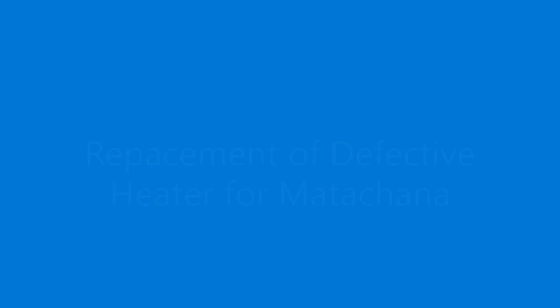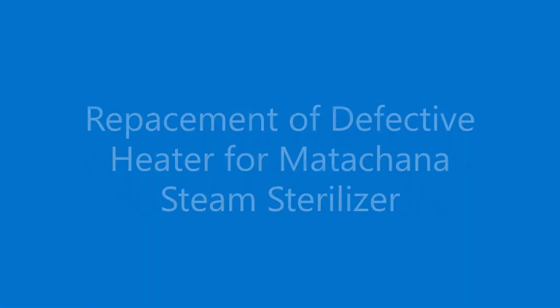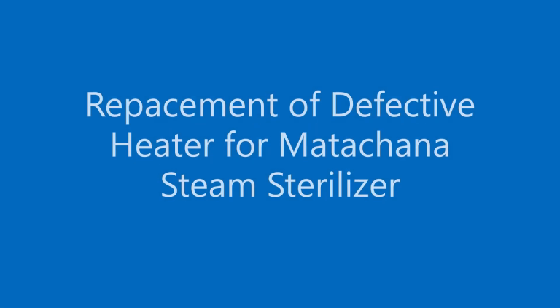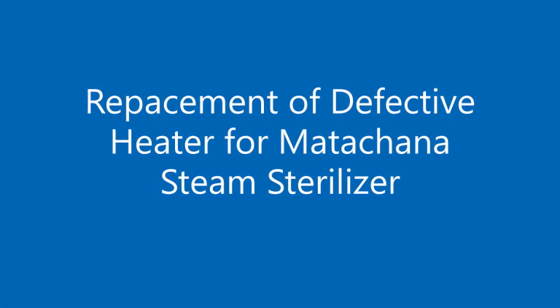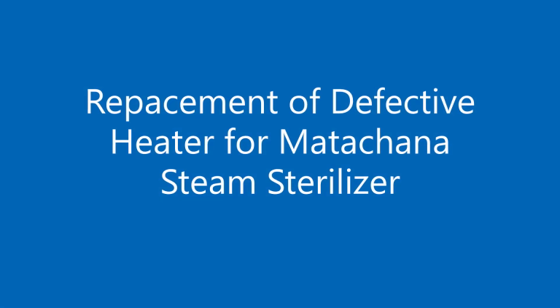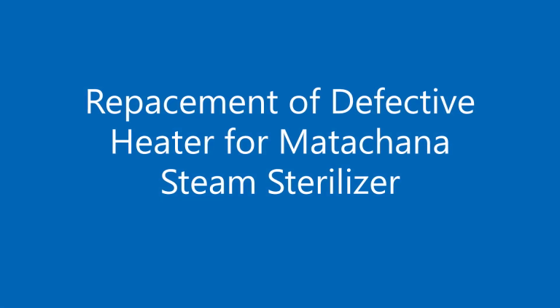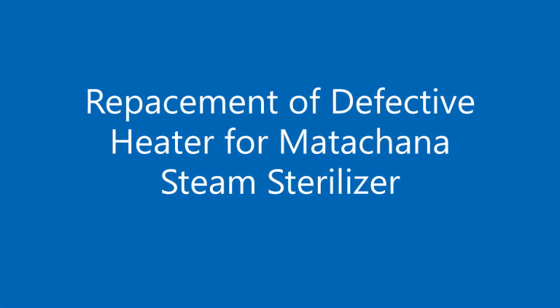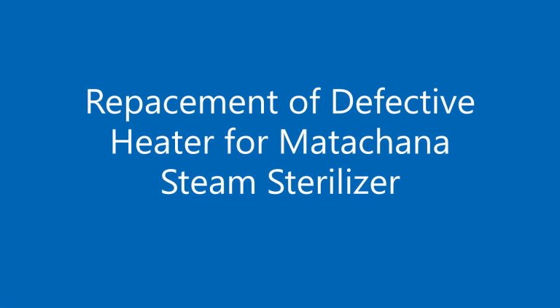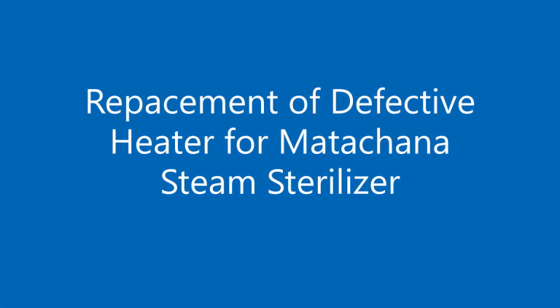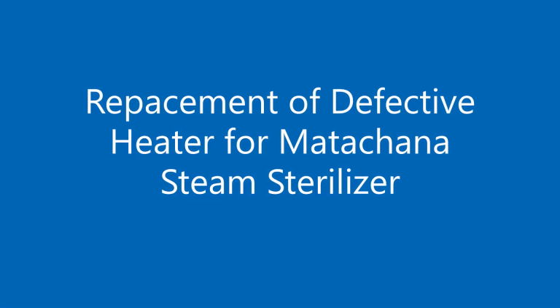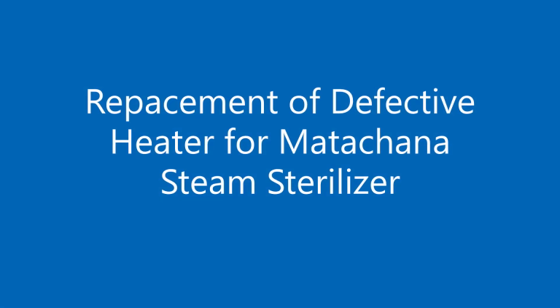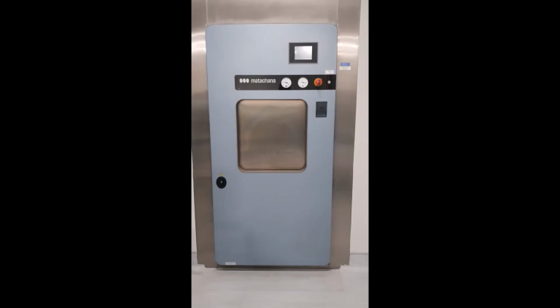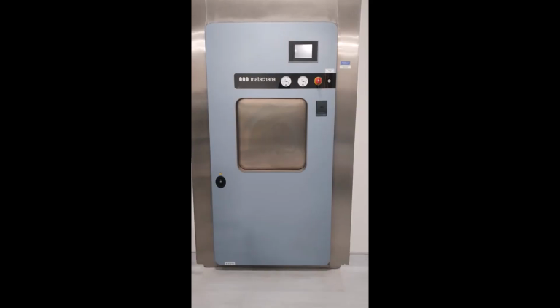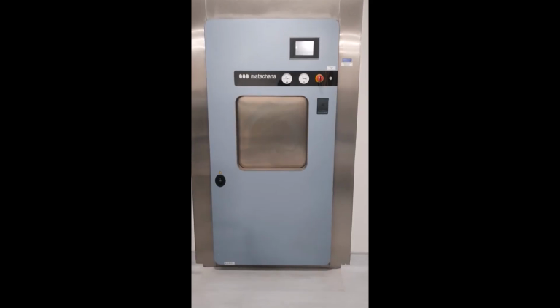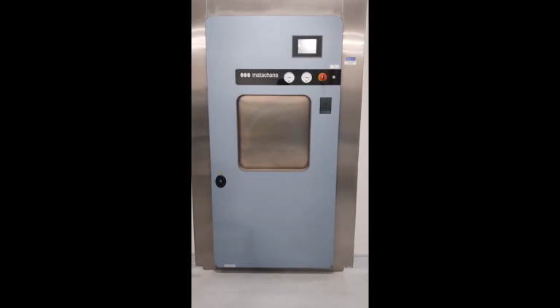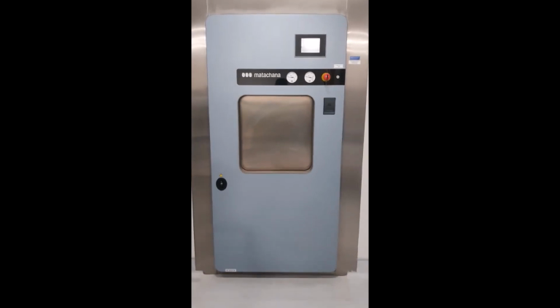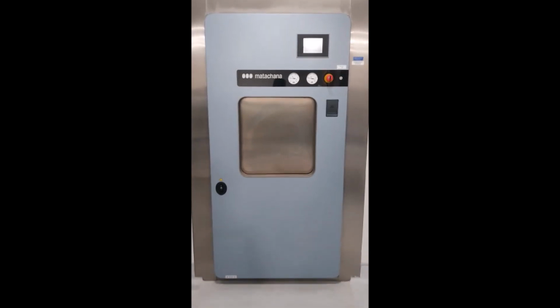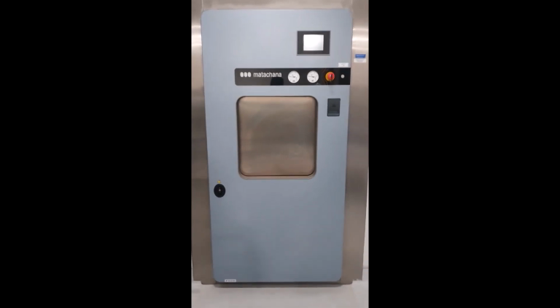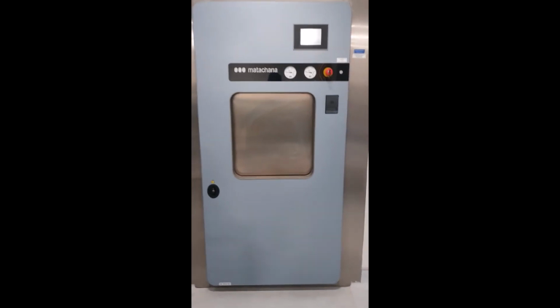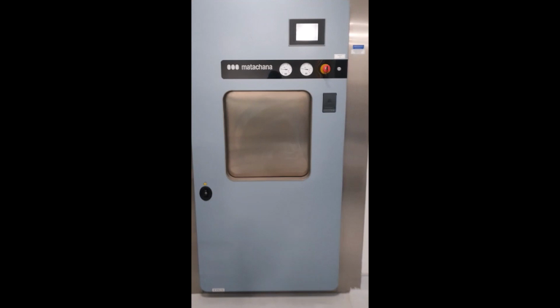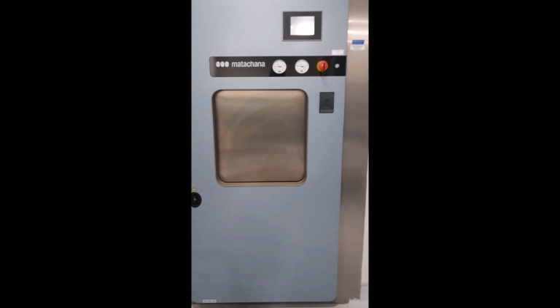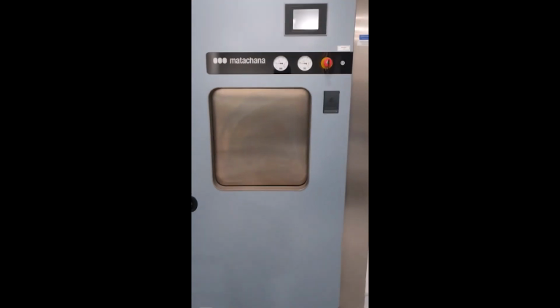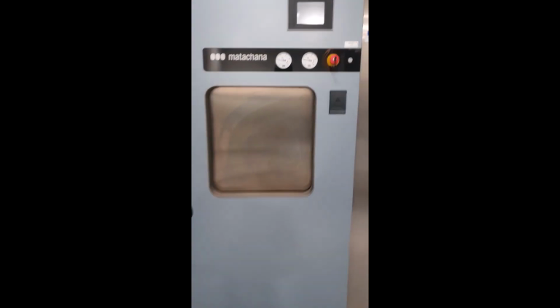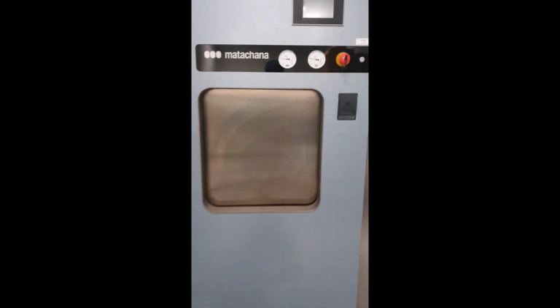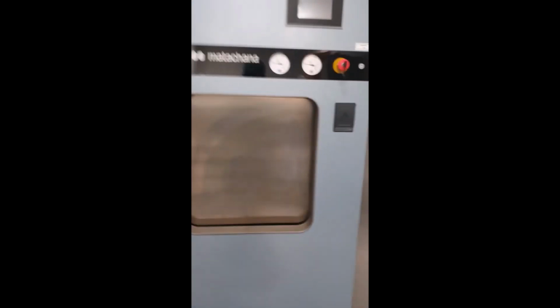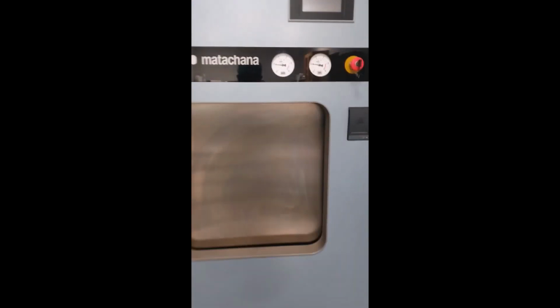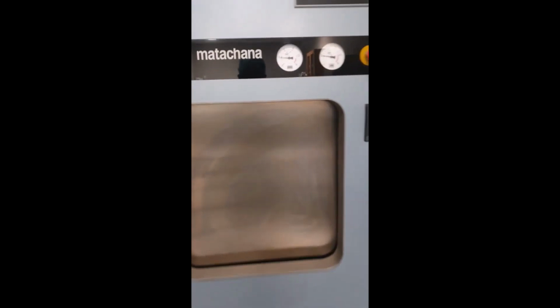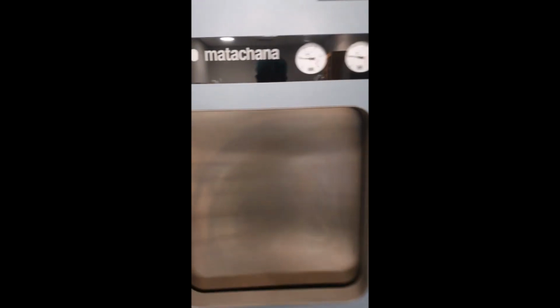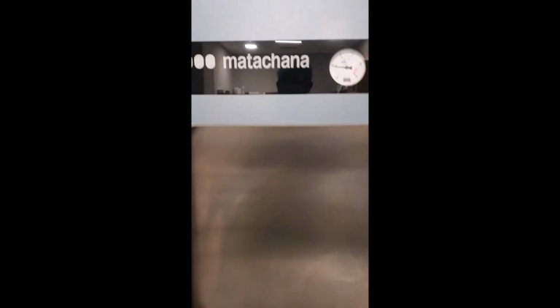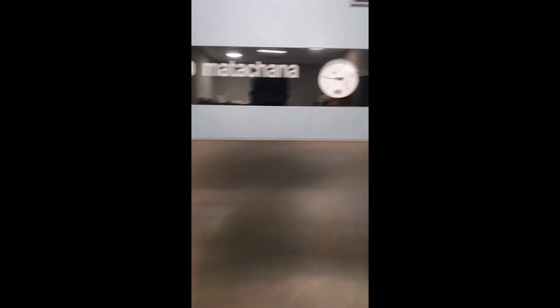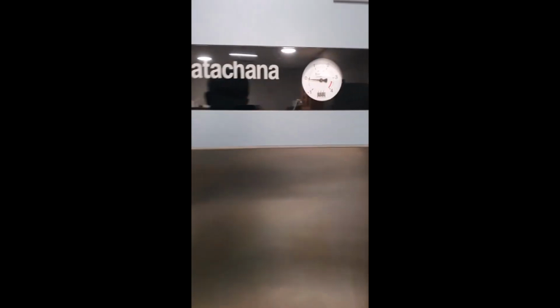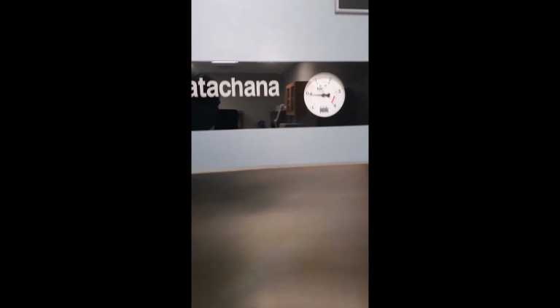Hello guys, today I am going to show you how we replaced the defective heater for the Modichana SC500 steam sterilizer.